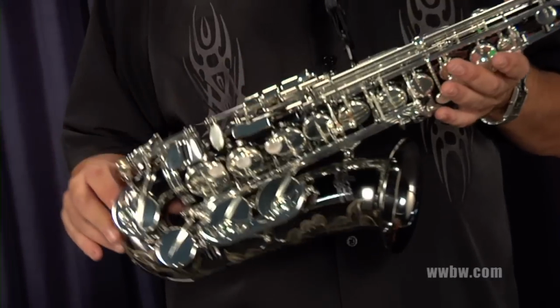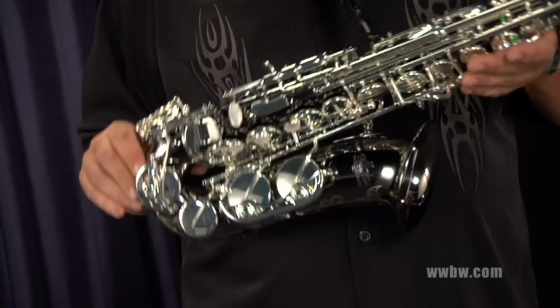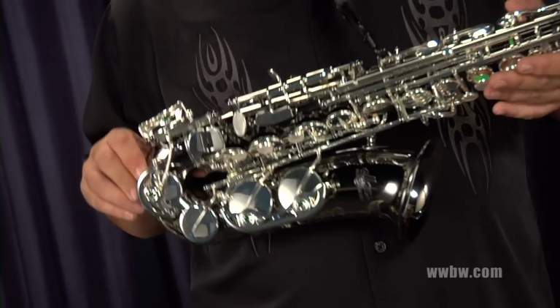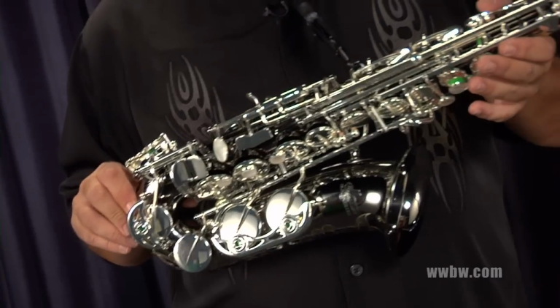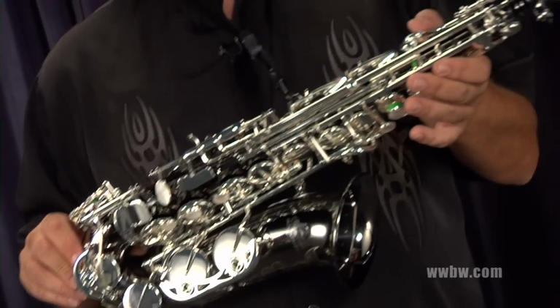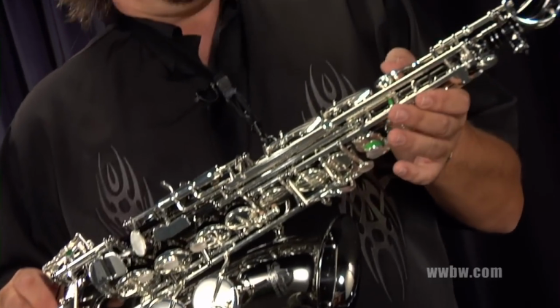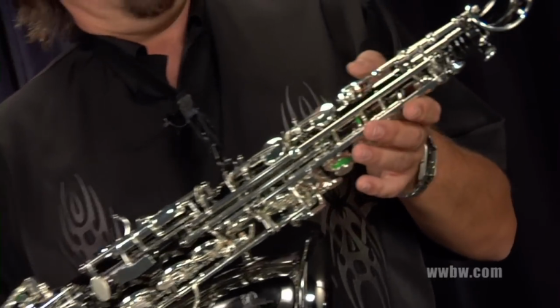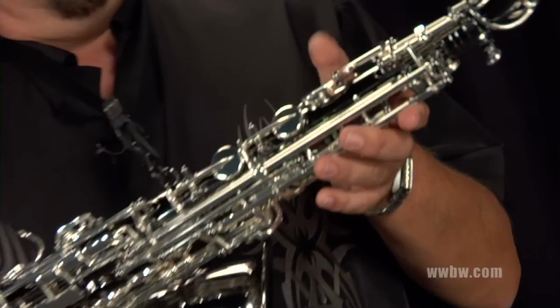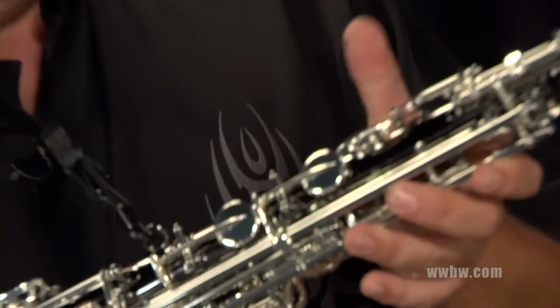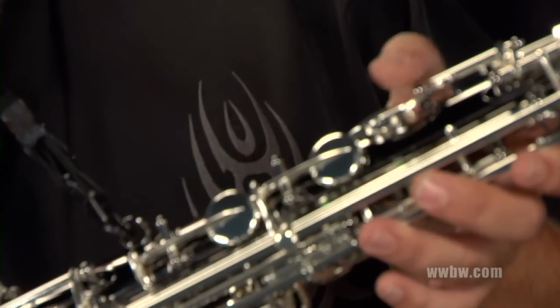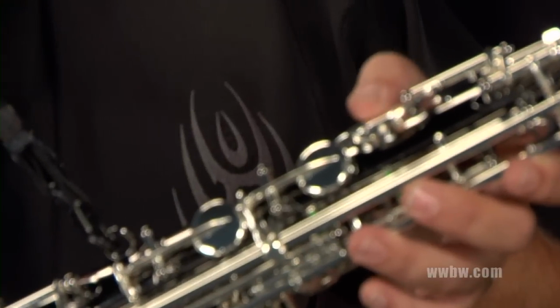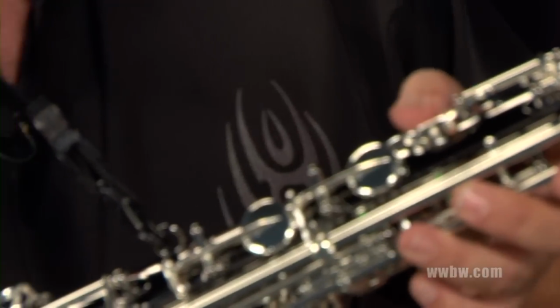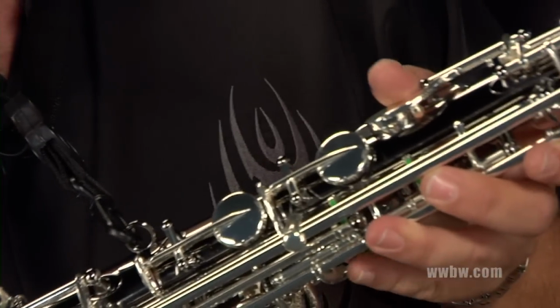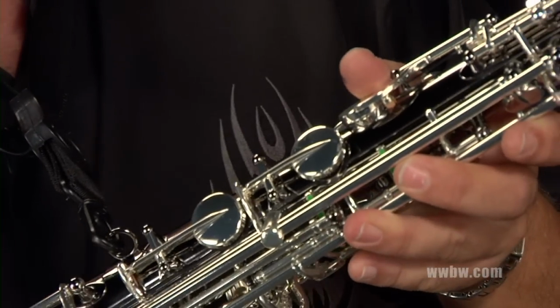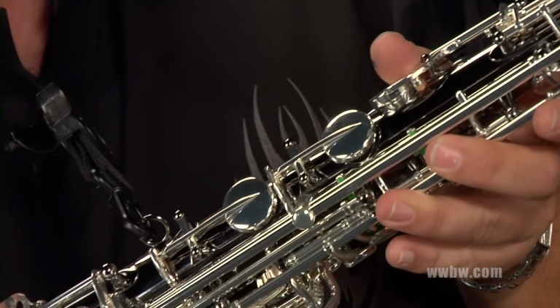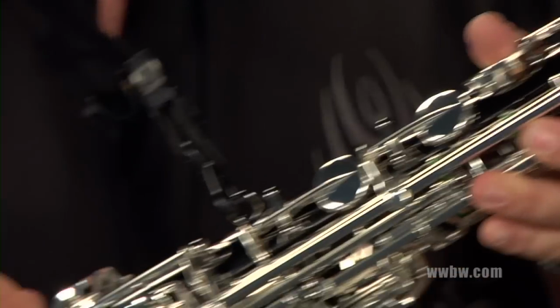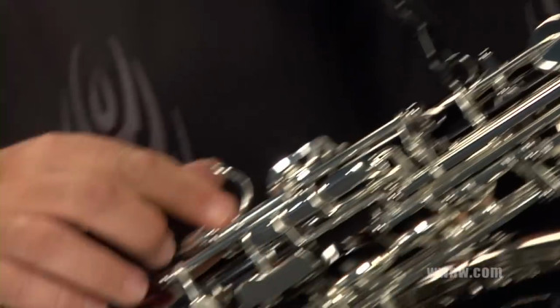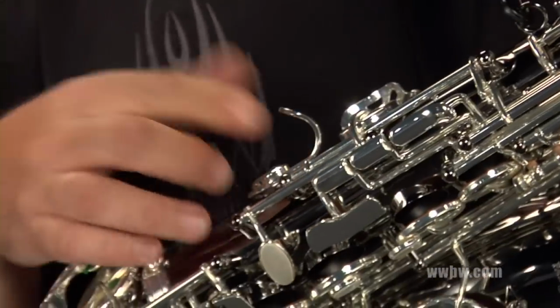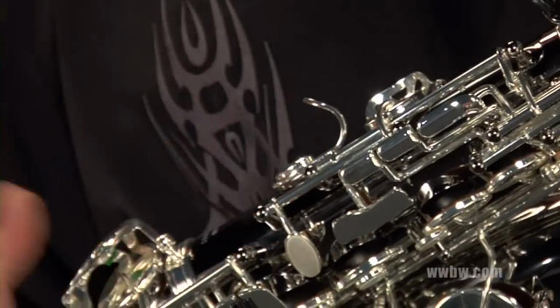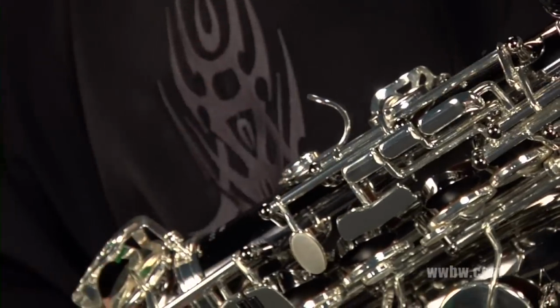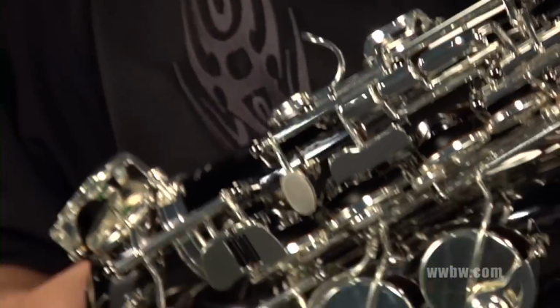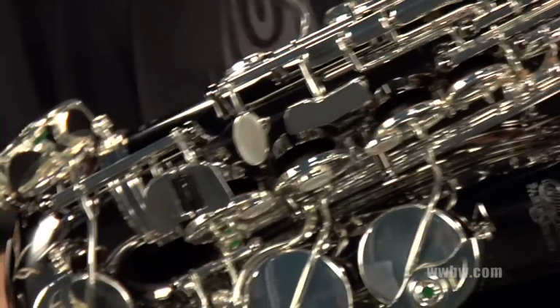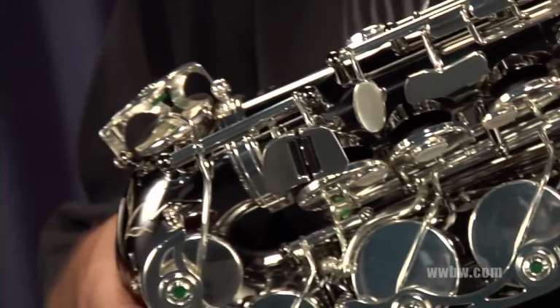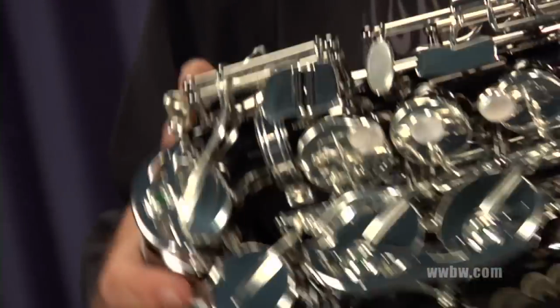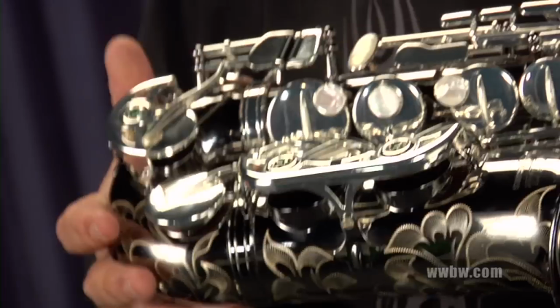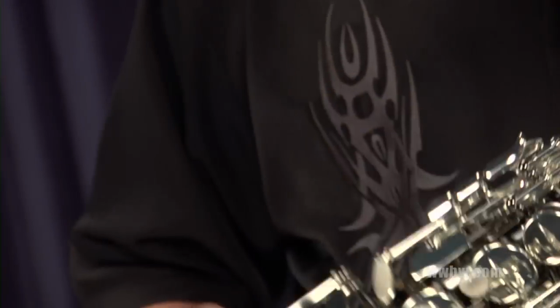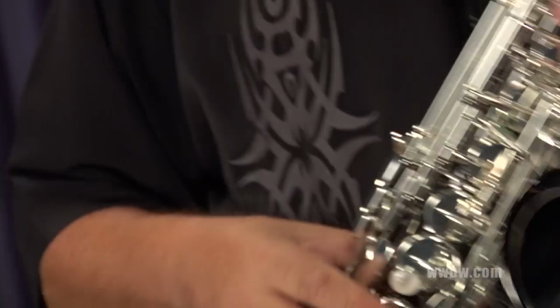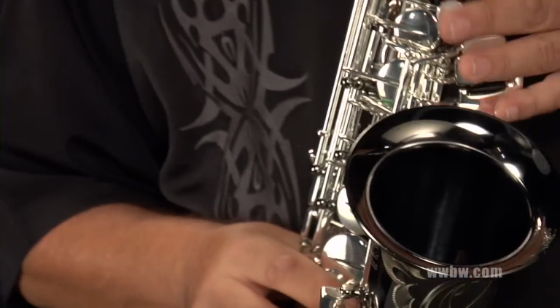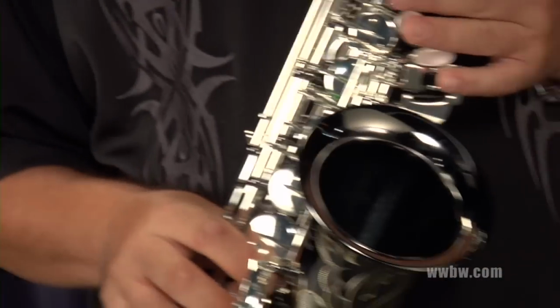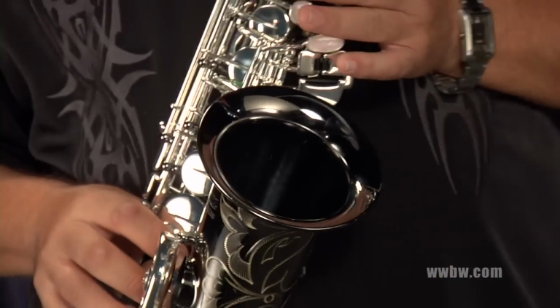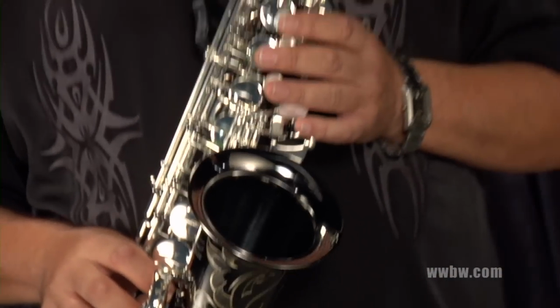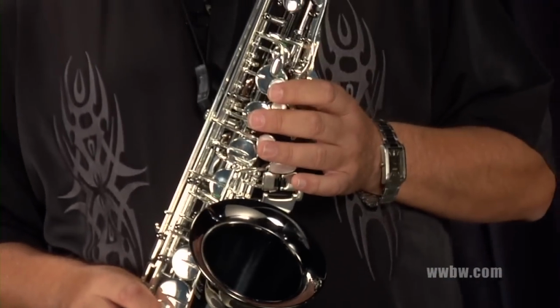The posts on the octave key, the metal thumb post, metal adjustable thumb rest. The key work is beautiful. The ergonomic feel of the instrument is great.